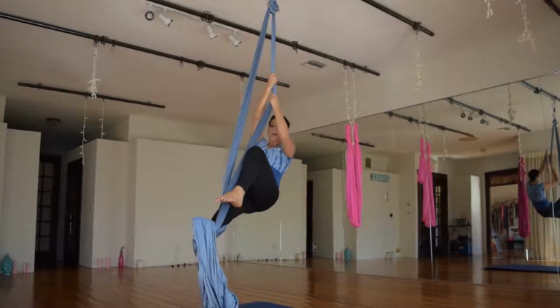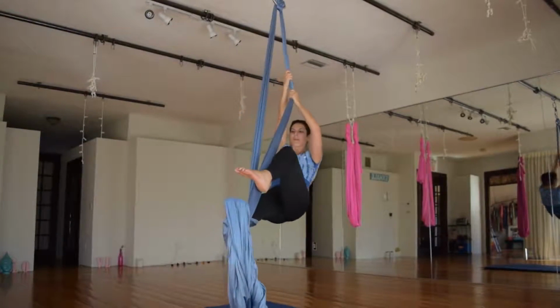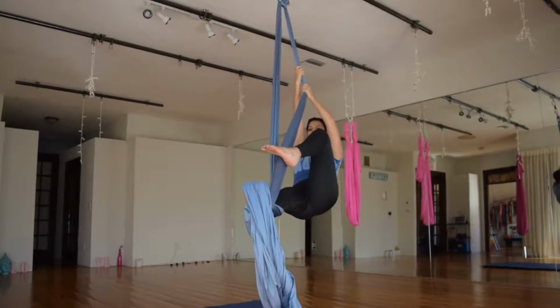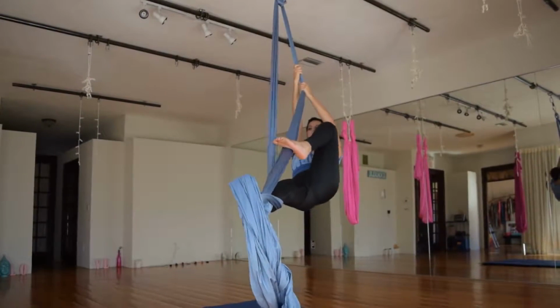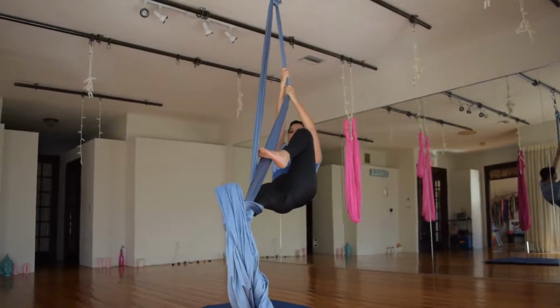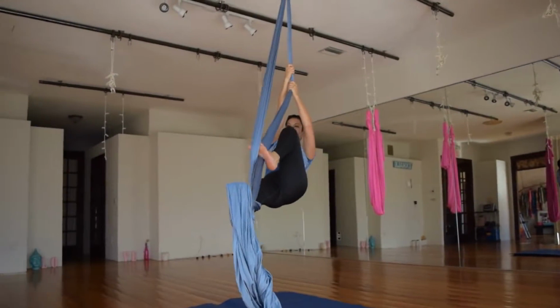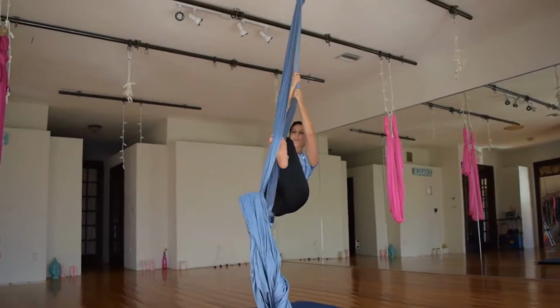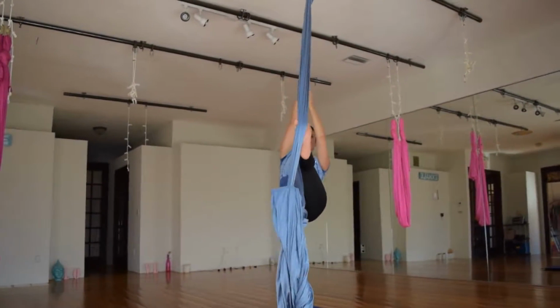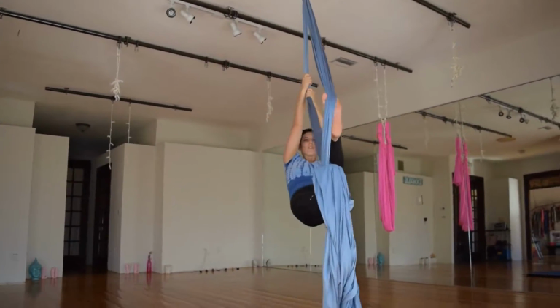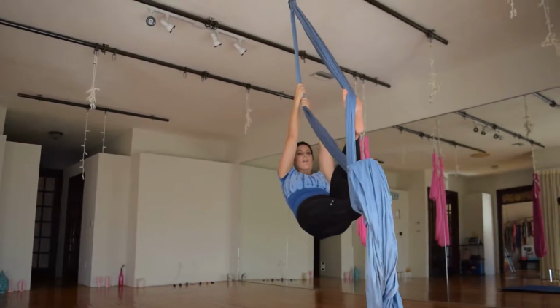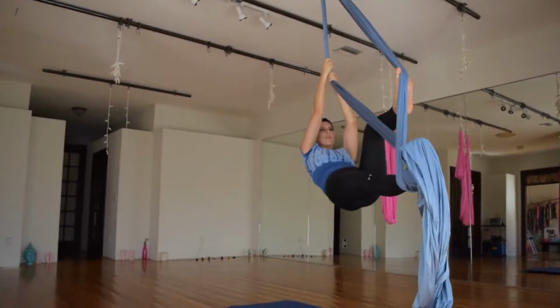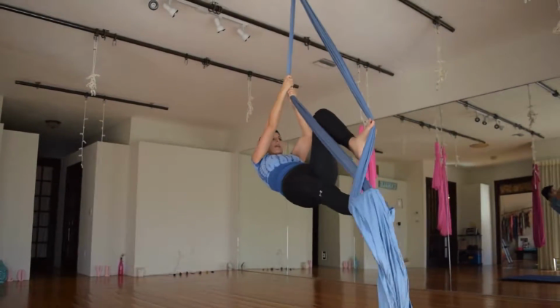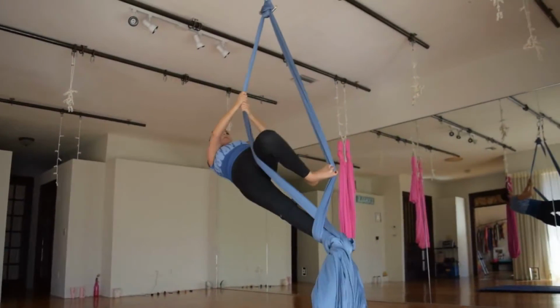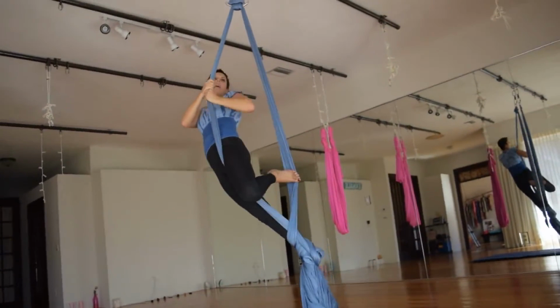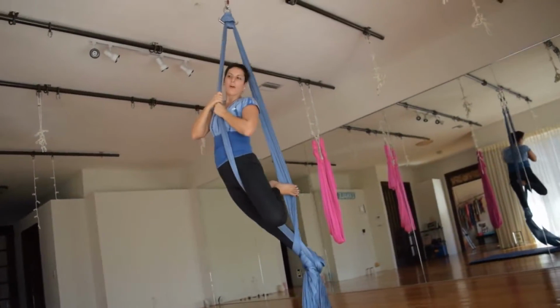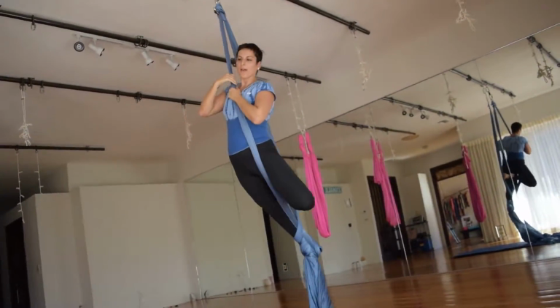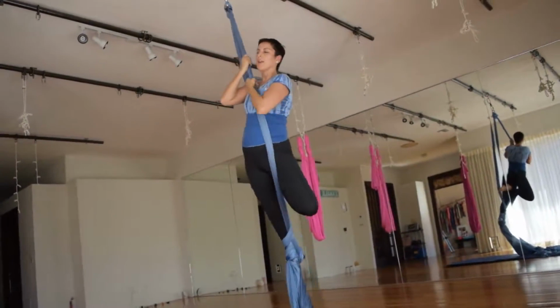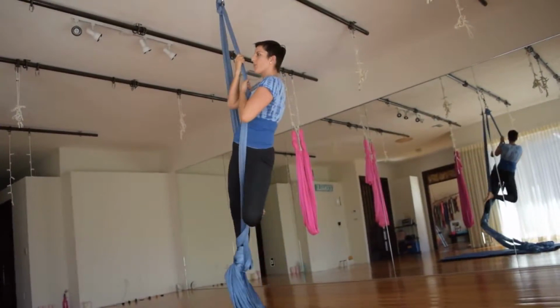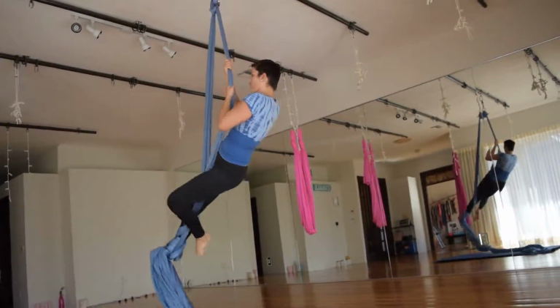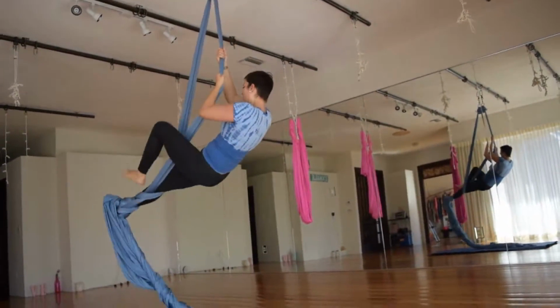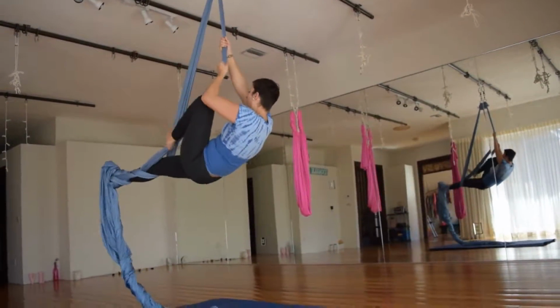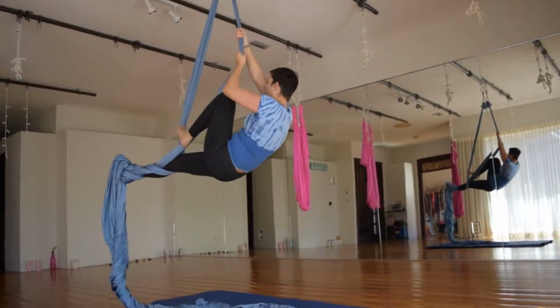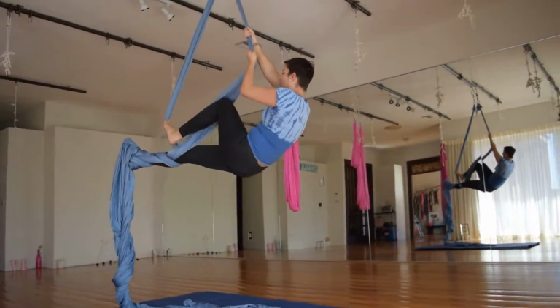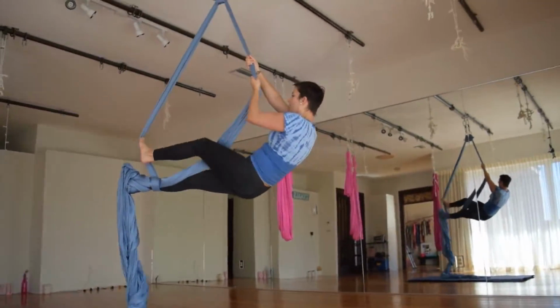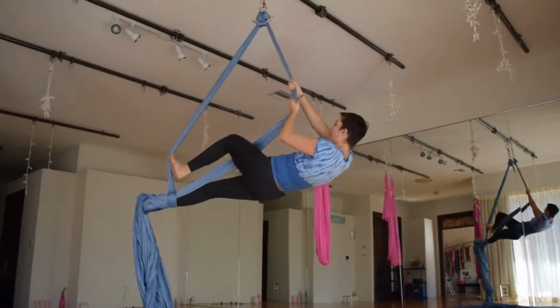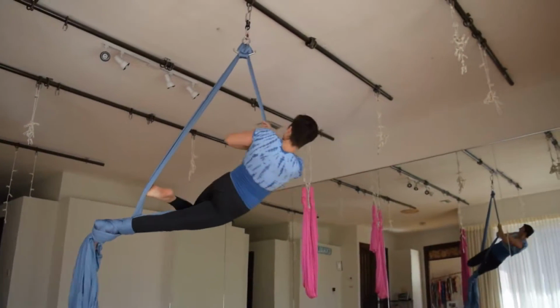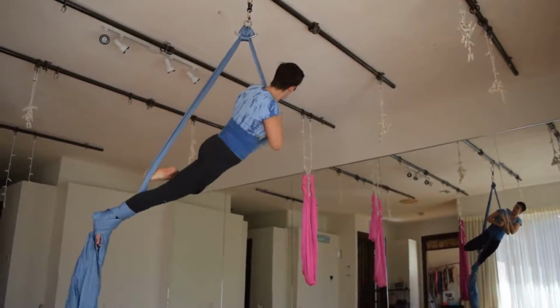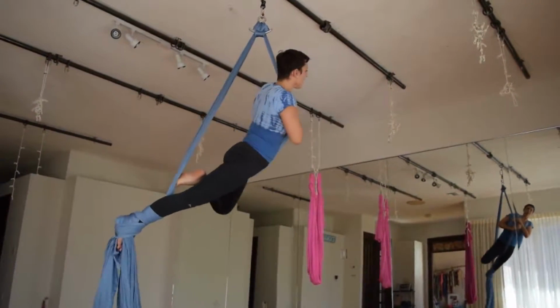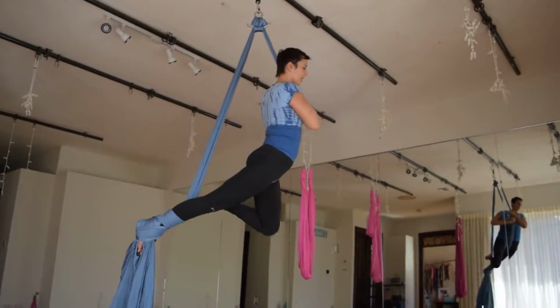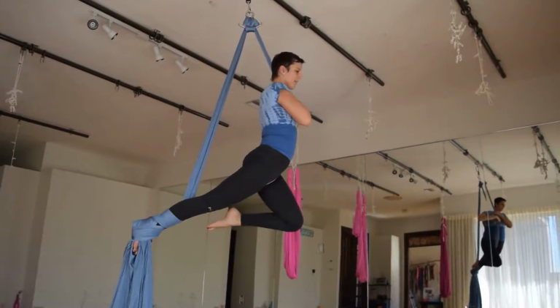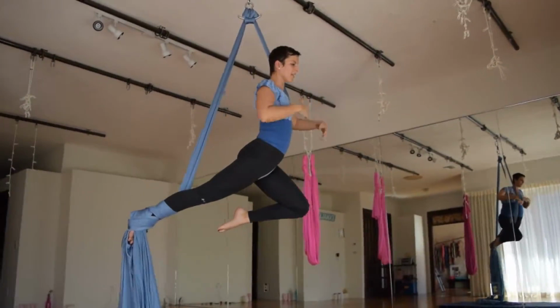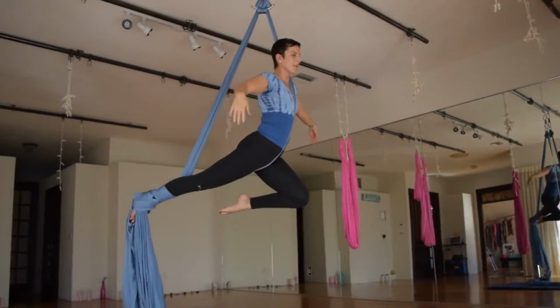As my hips come down, I'm going to take my left foot and reach that fabric towards my ankle, come up and do it once more. And here I am in mermaid.